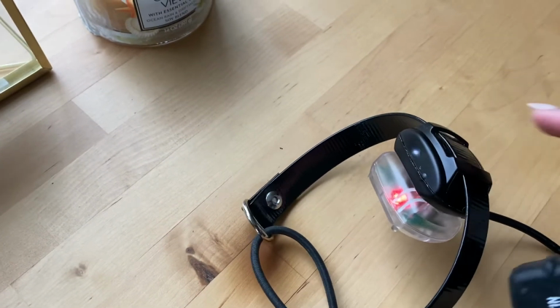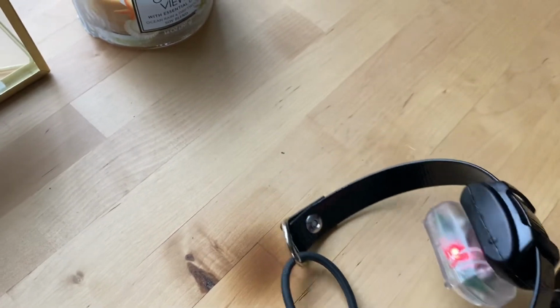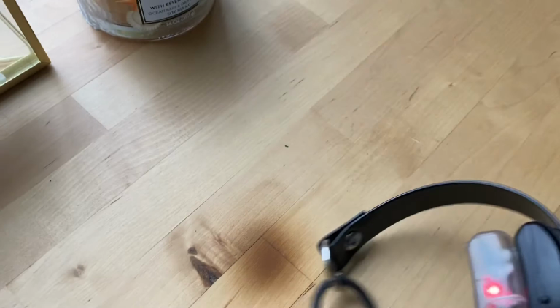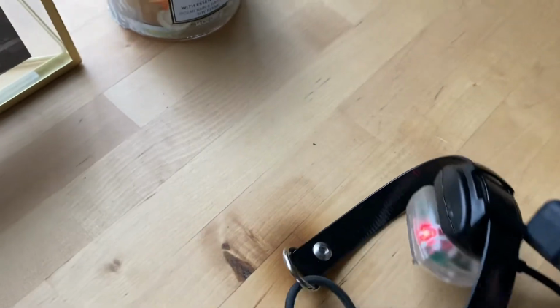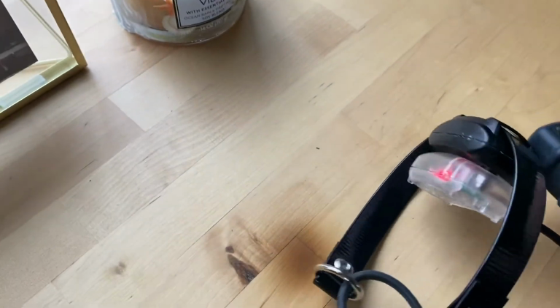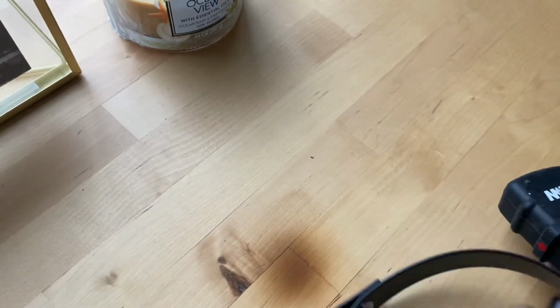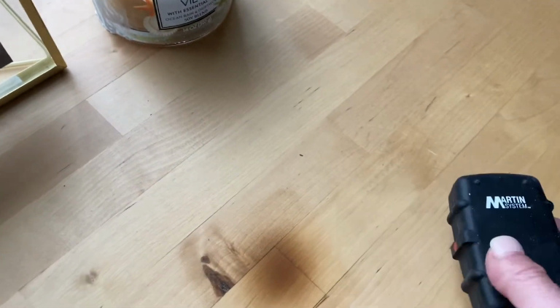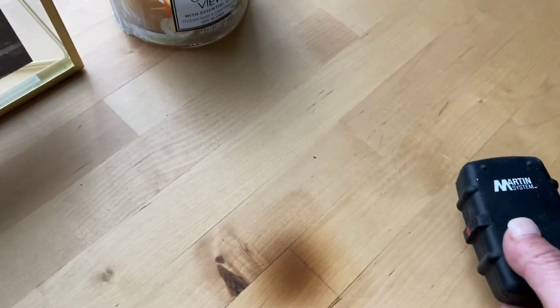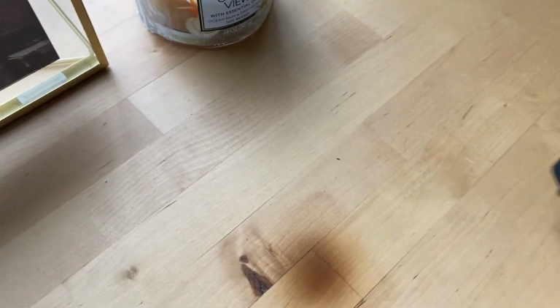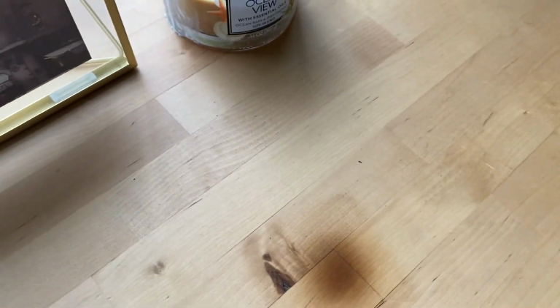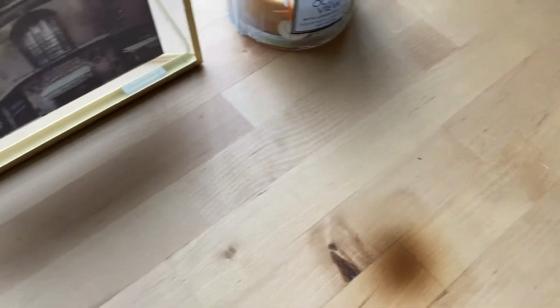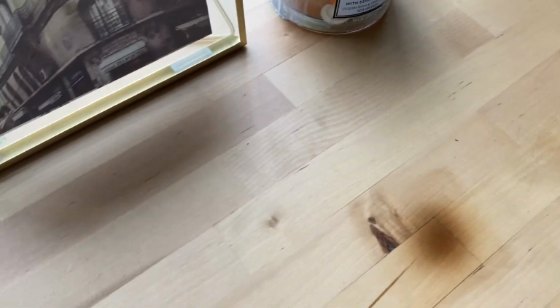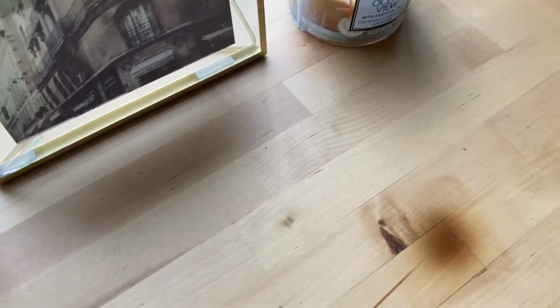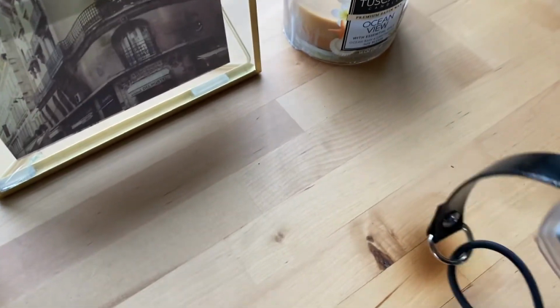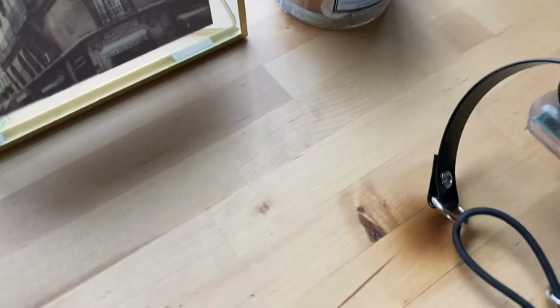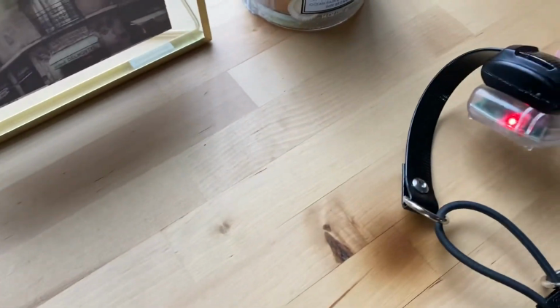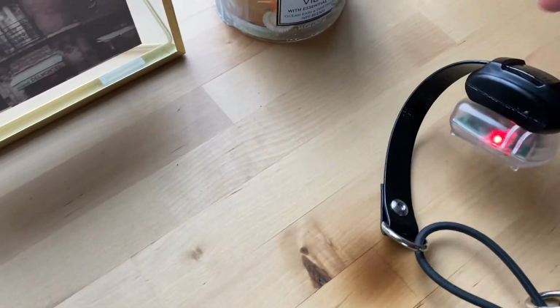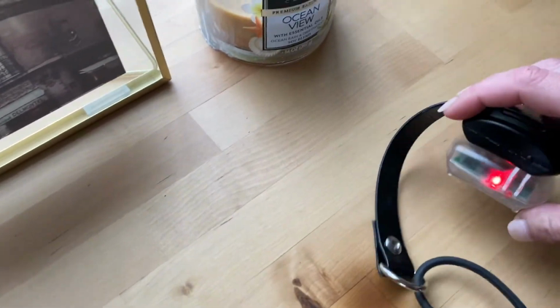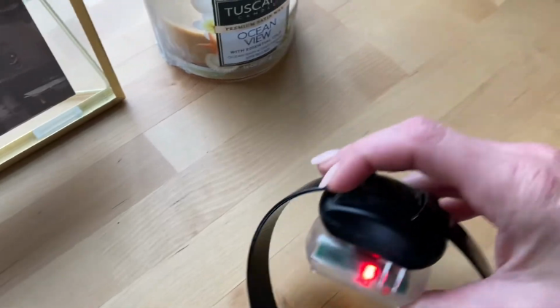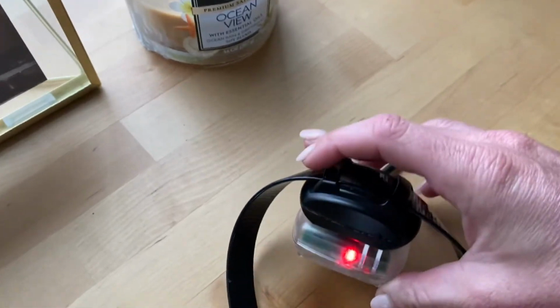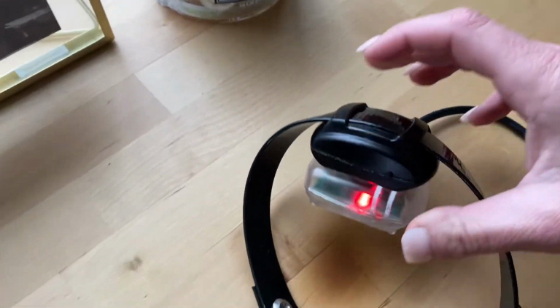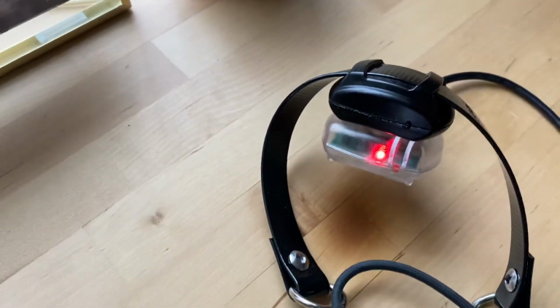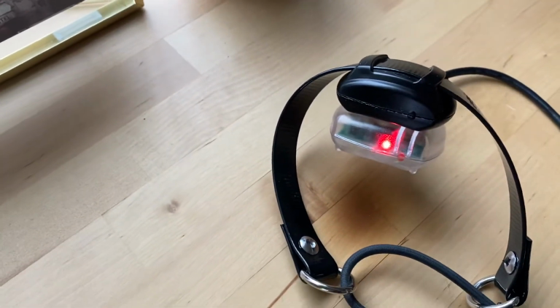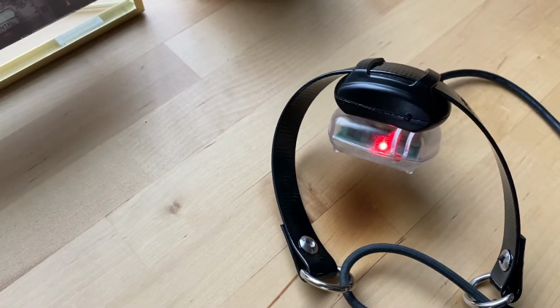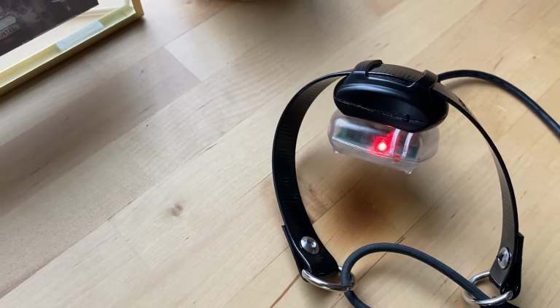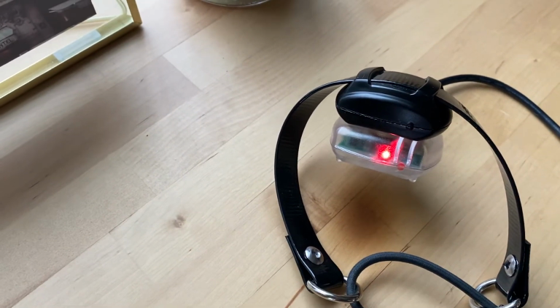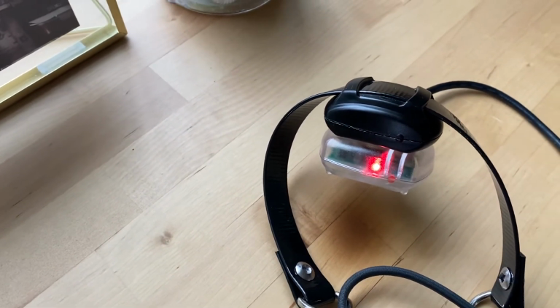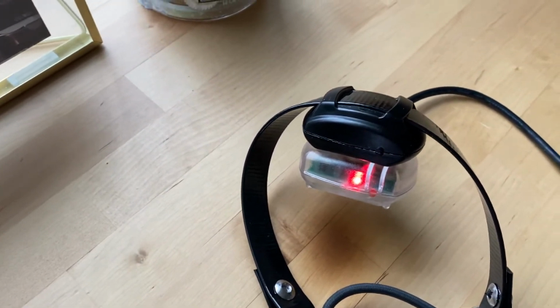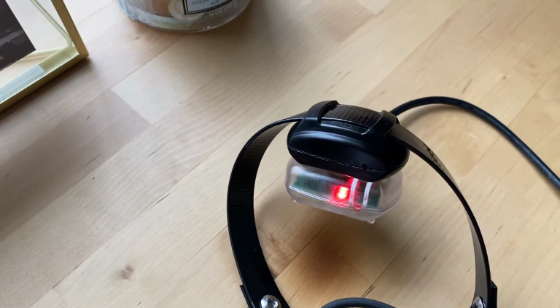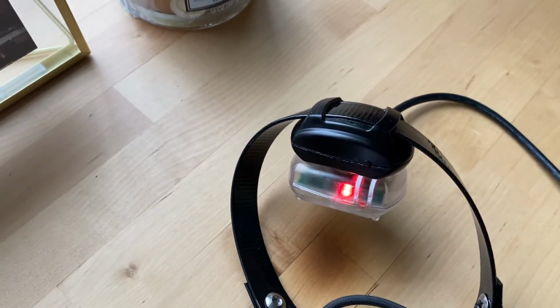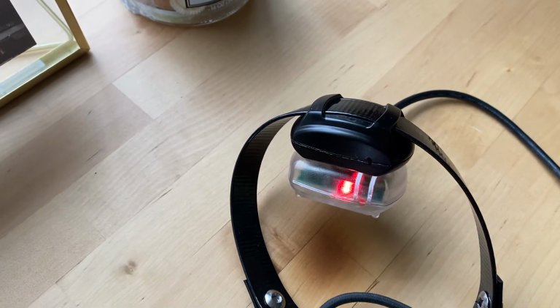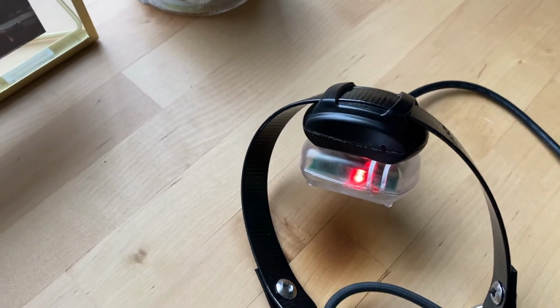If it's completely dead, charging this thing takes an hour to an hour and a half max. So that's pretty simple.